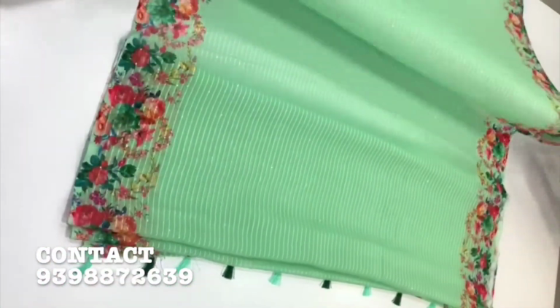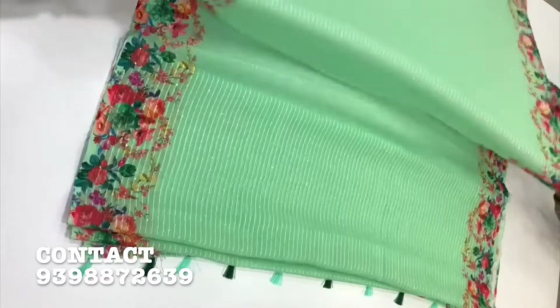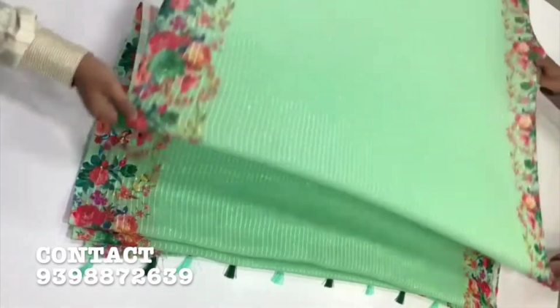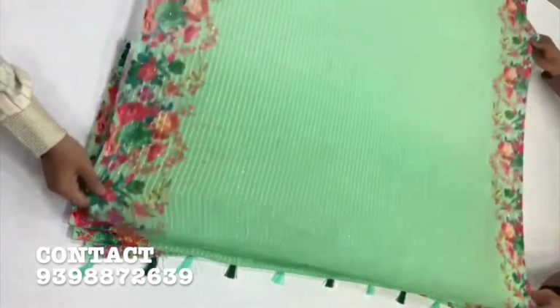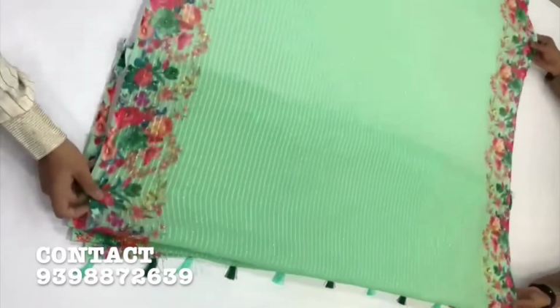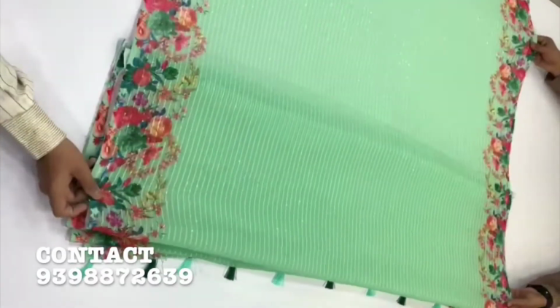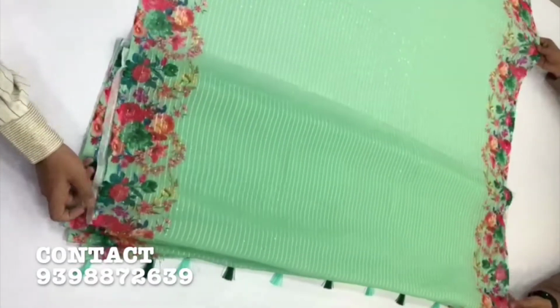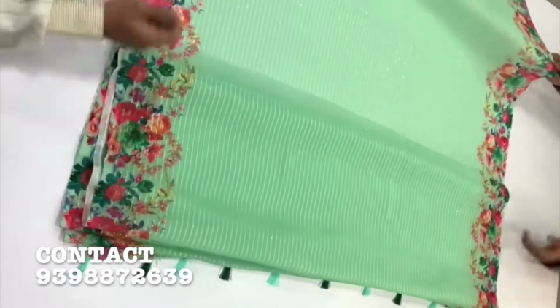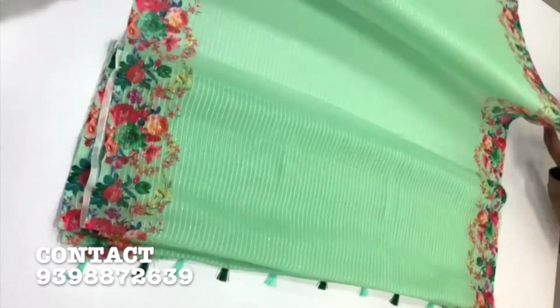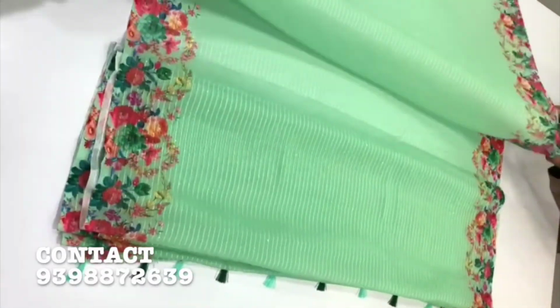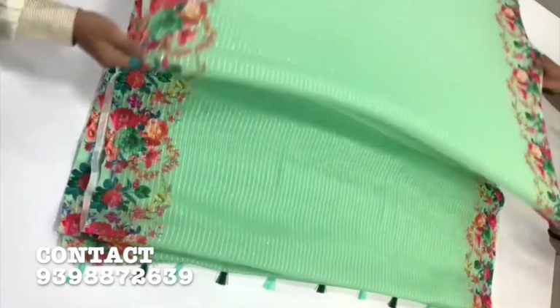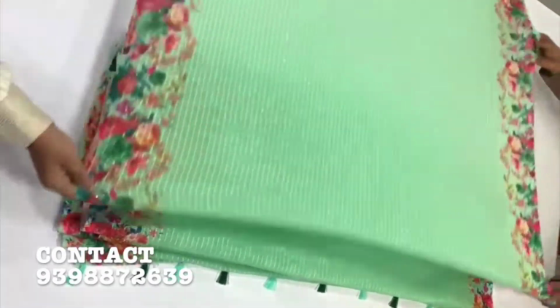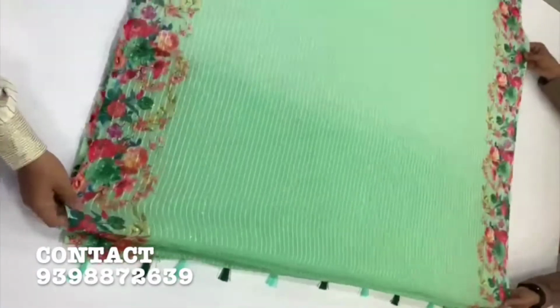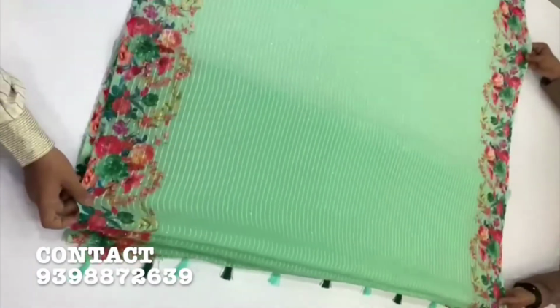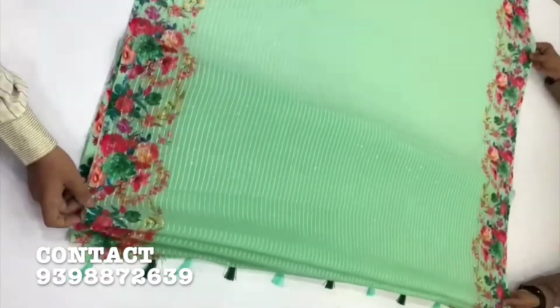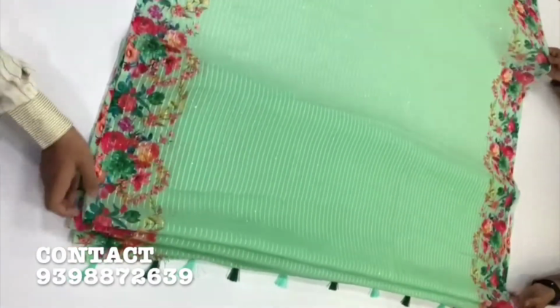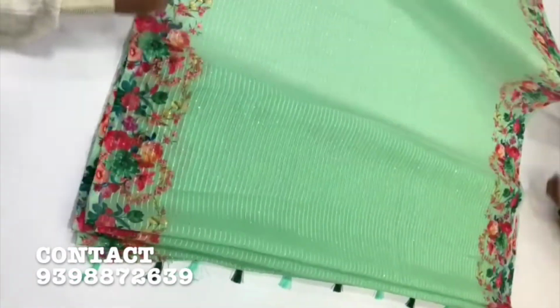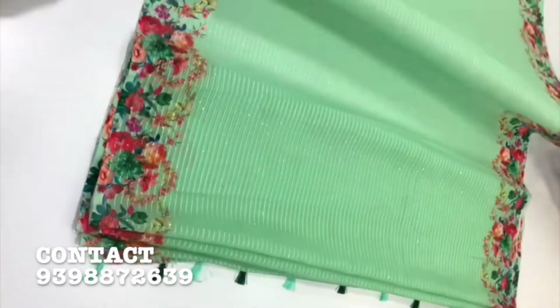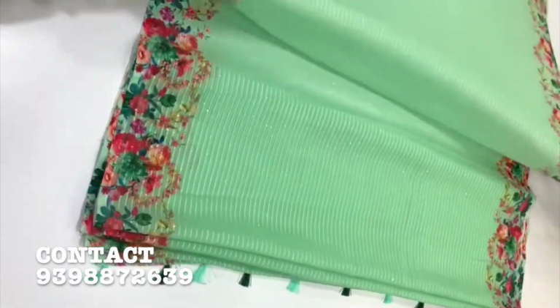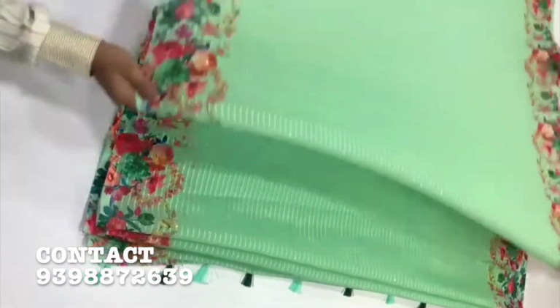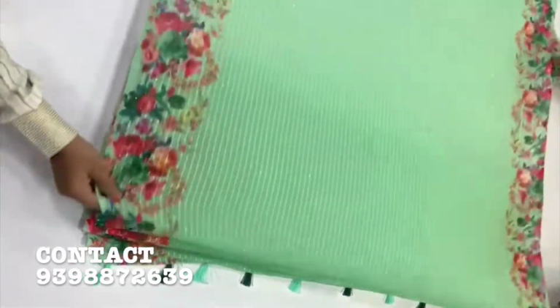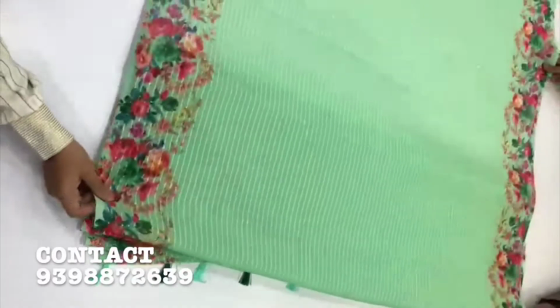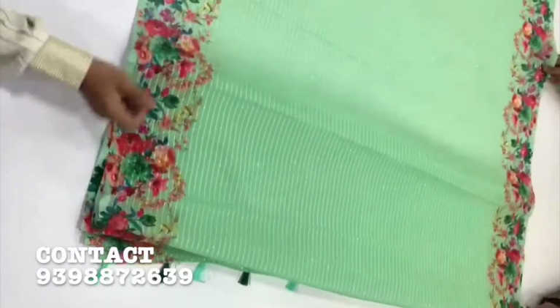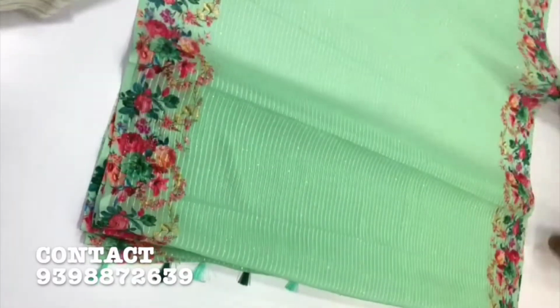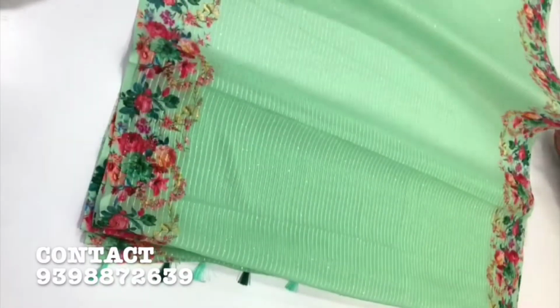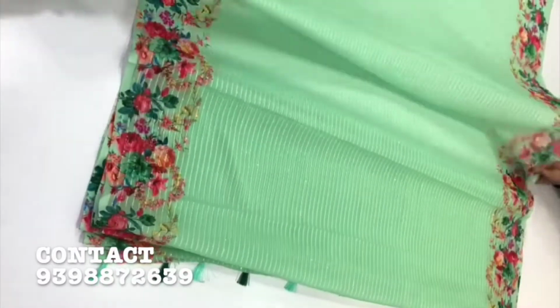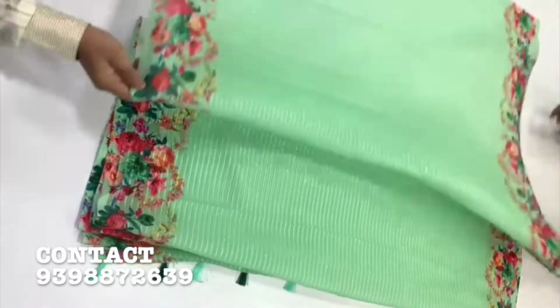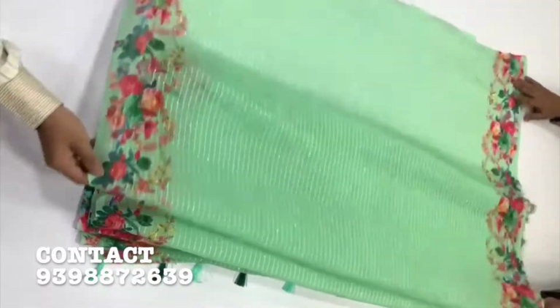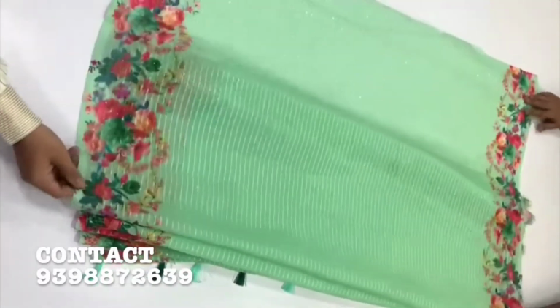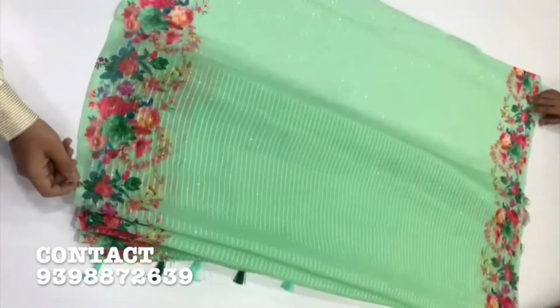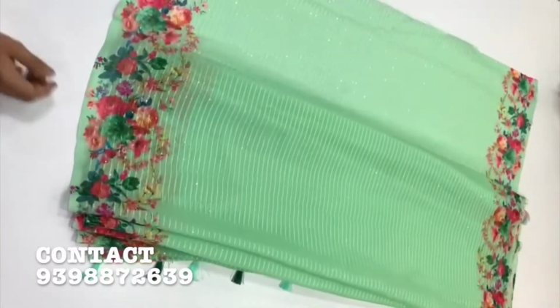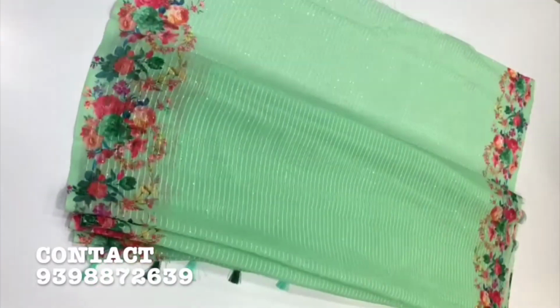I have sequence work and tassels. I have a total of 8 colors available in the series. This is a chiffon dyed series.